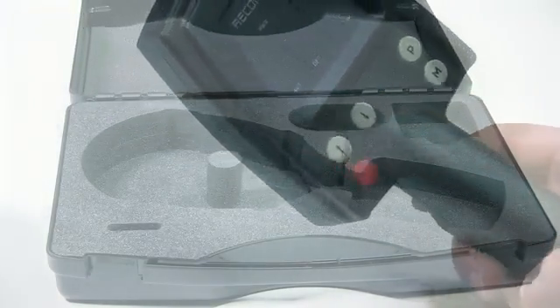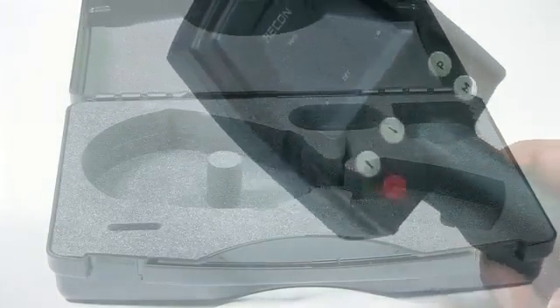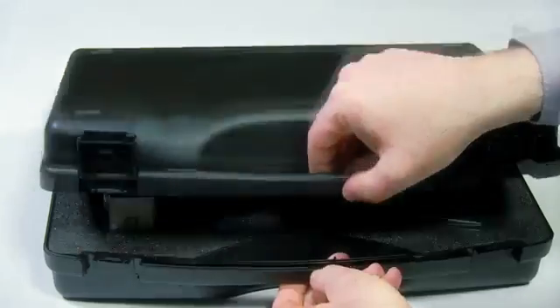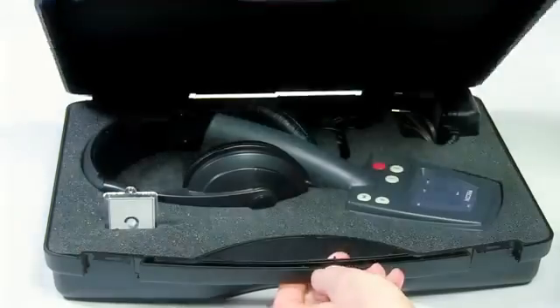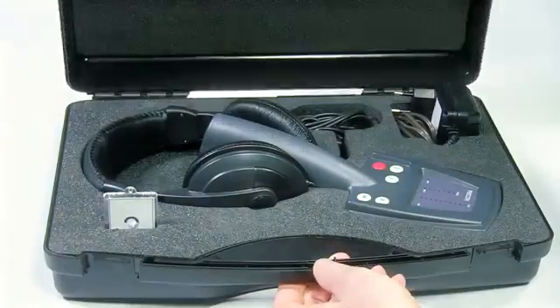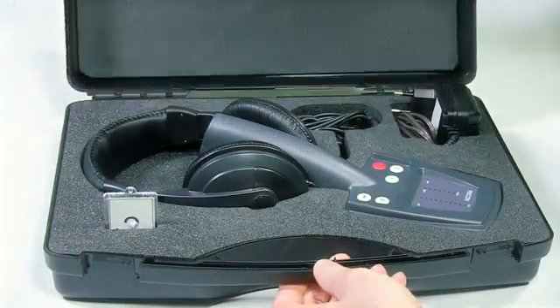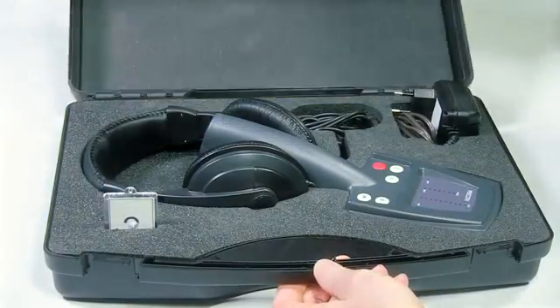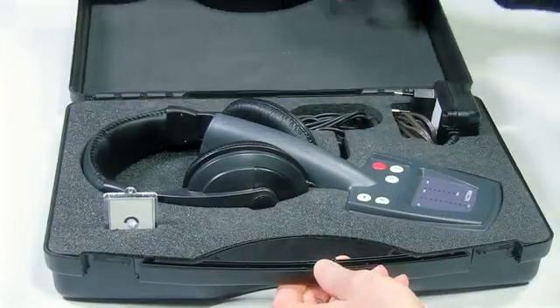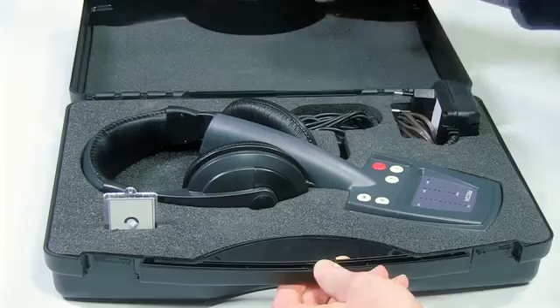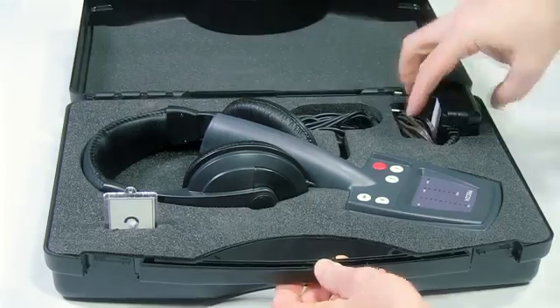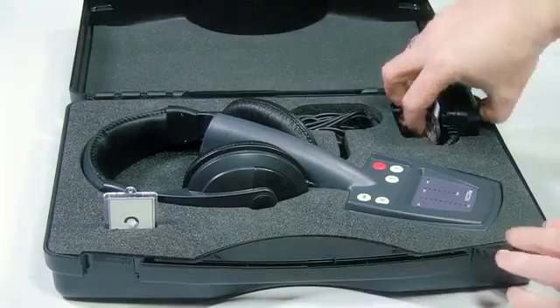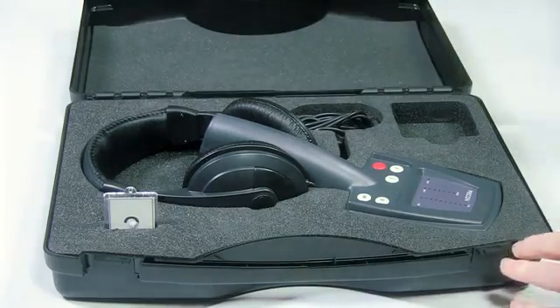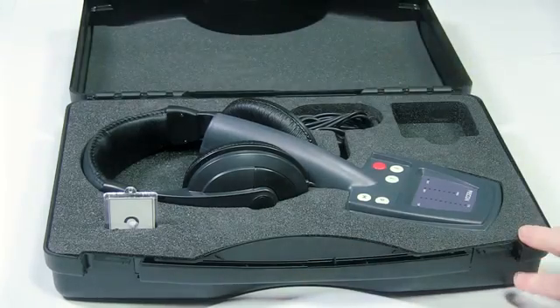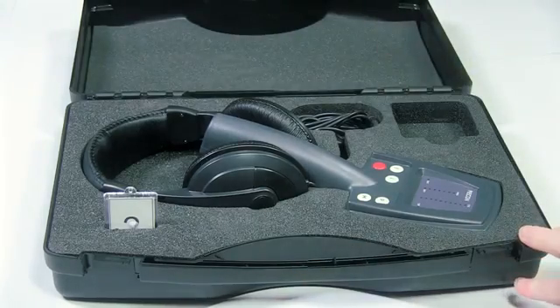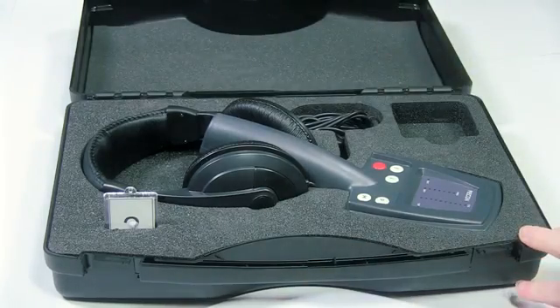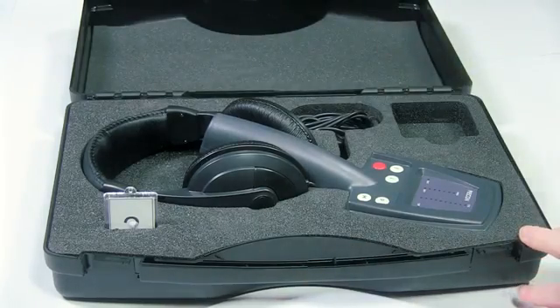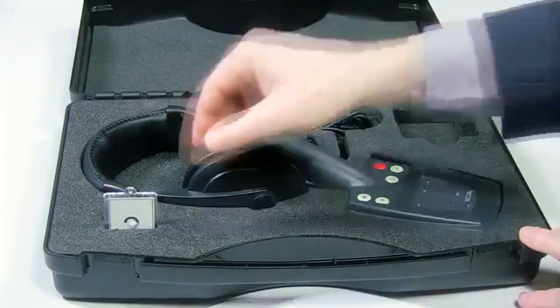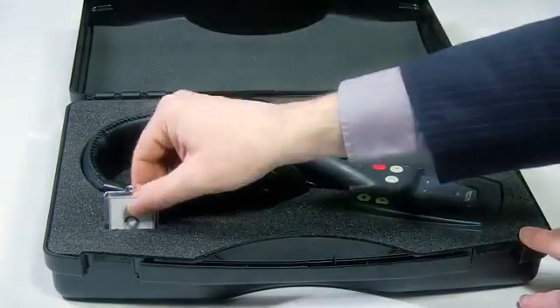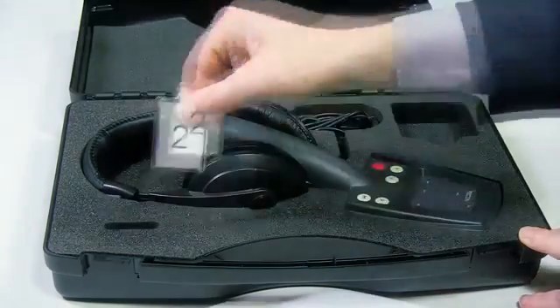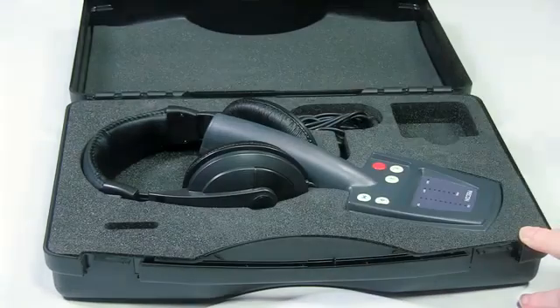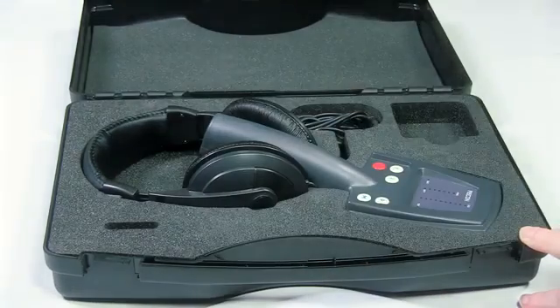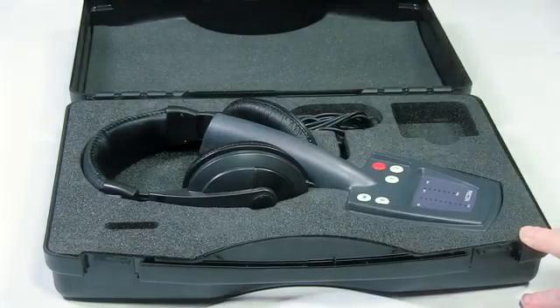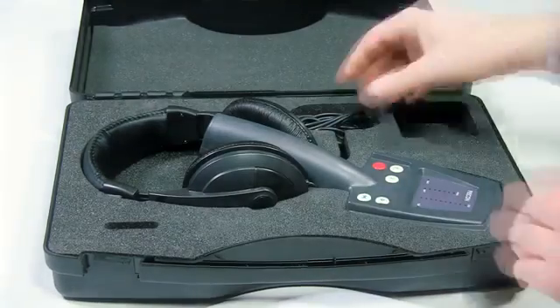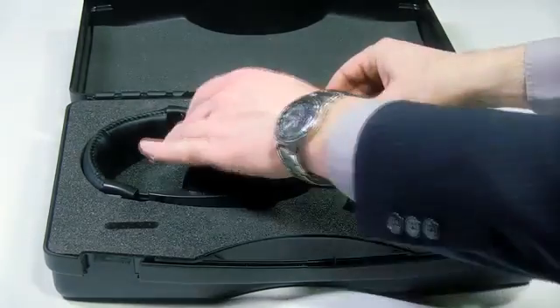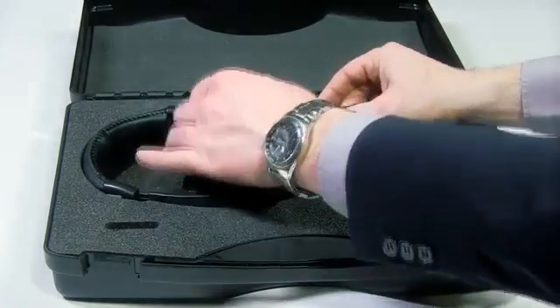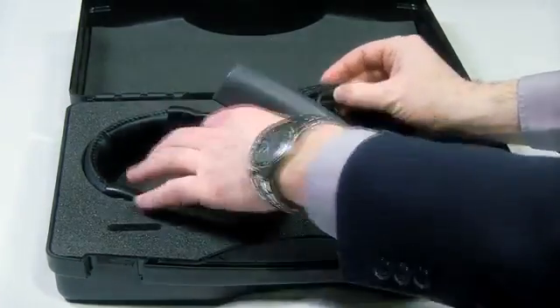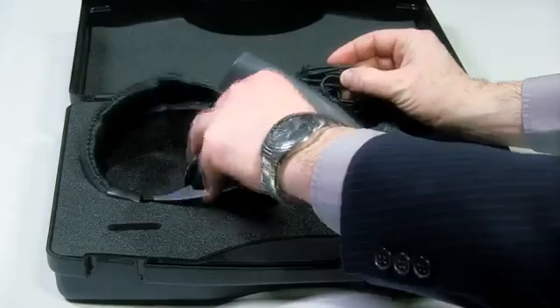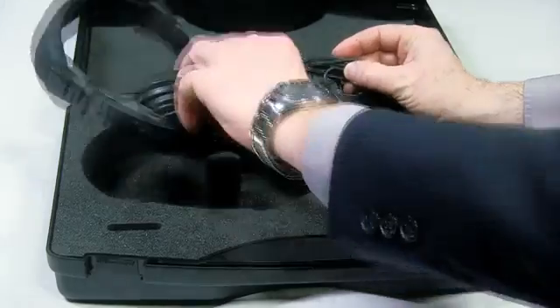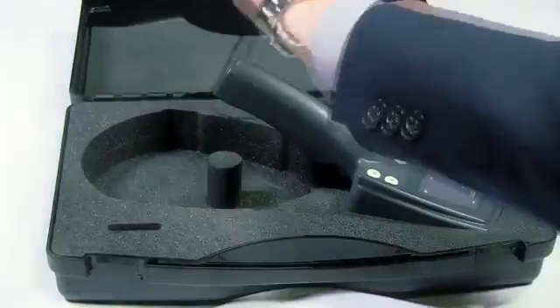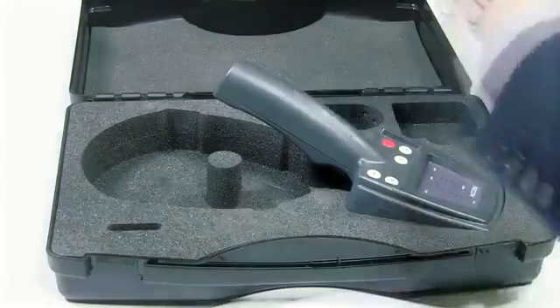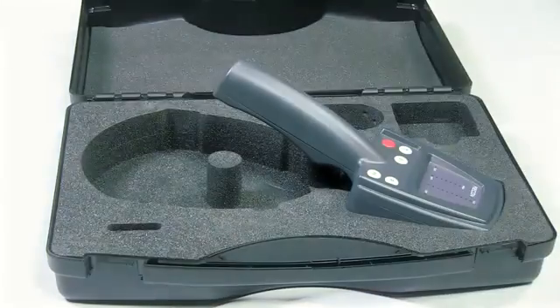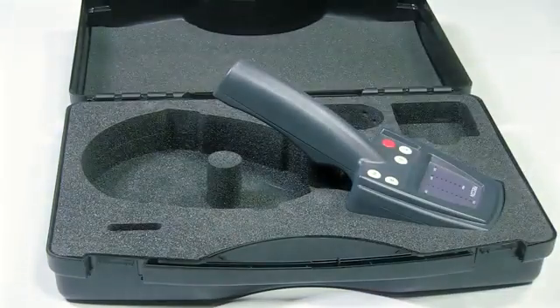The Recon is a tactical, lightweight, hand-held nonlinear junction detector with an operating frequency of 2.4 GHz.